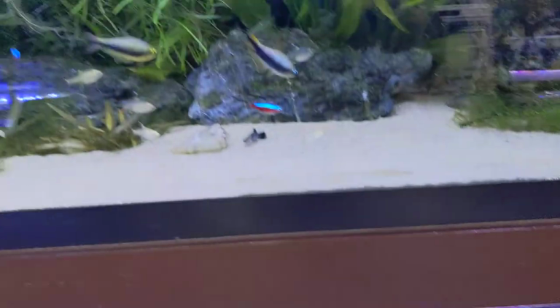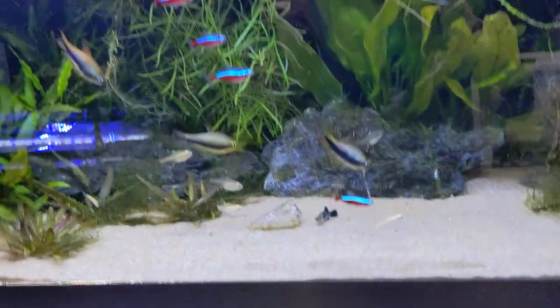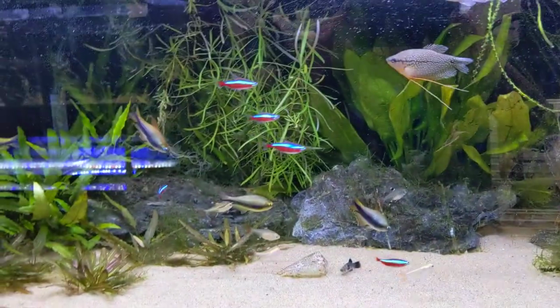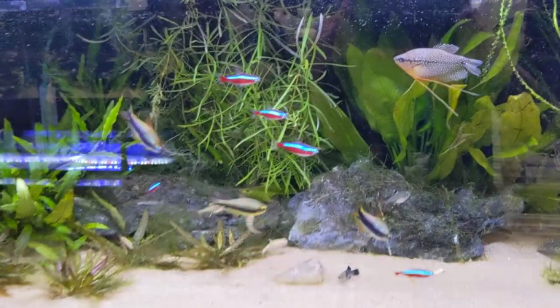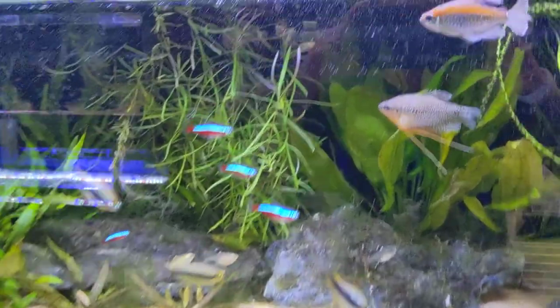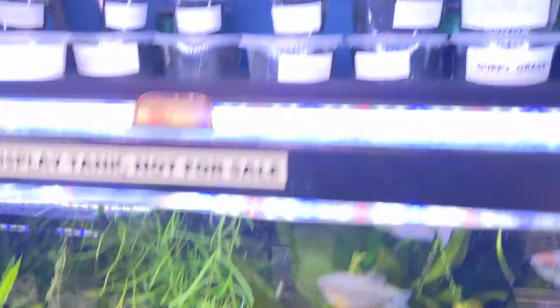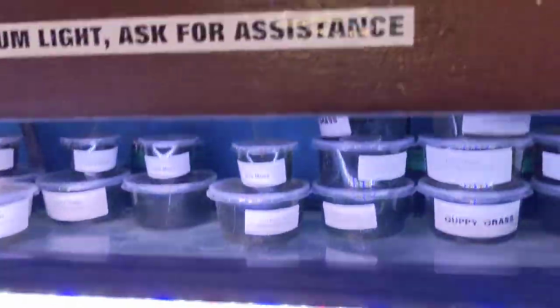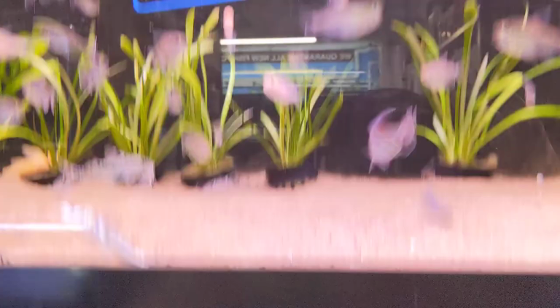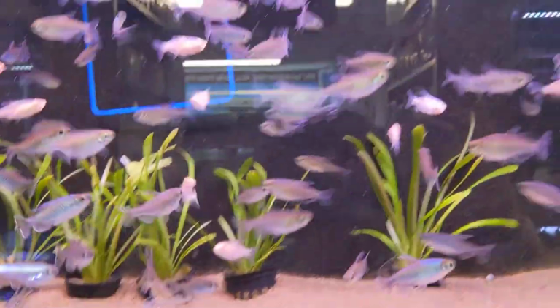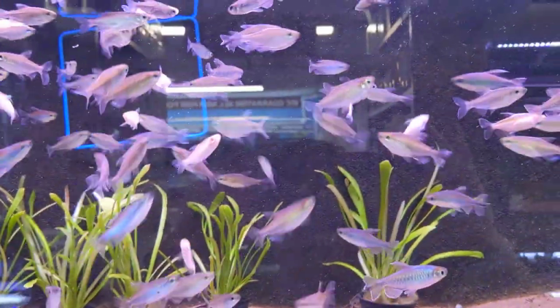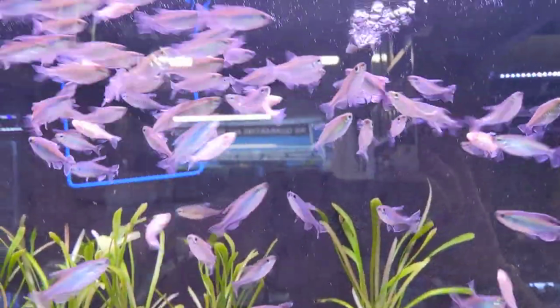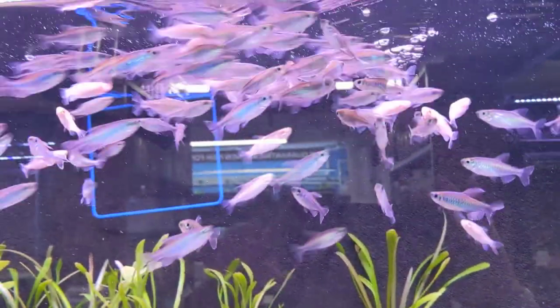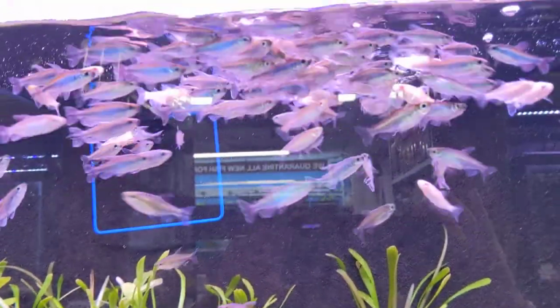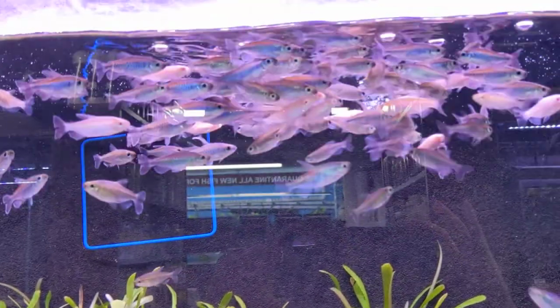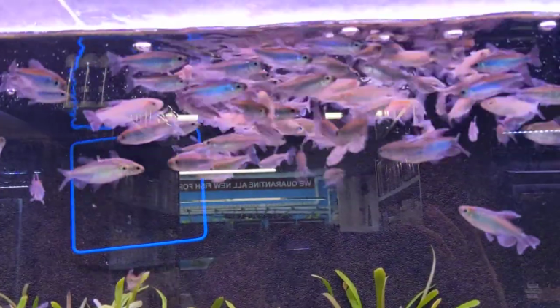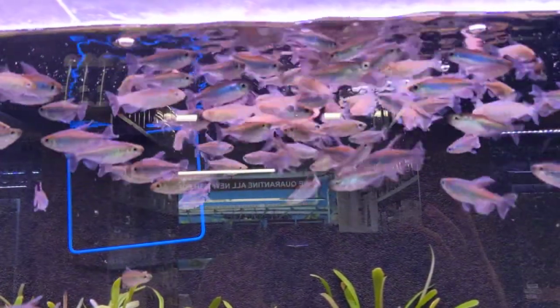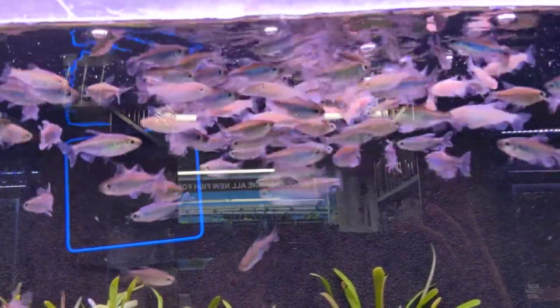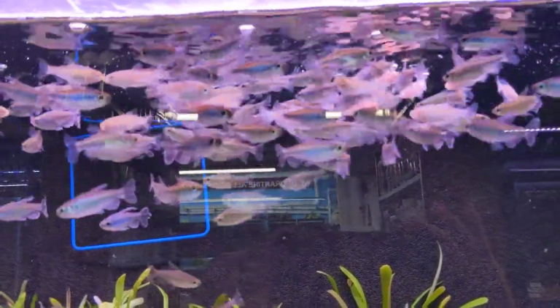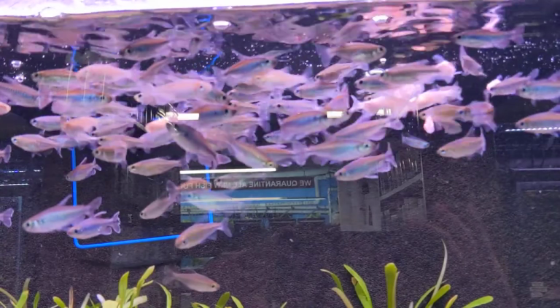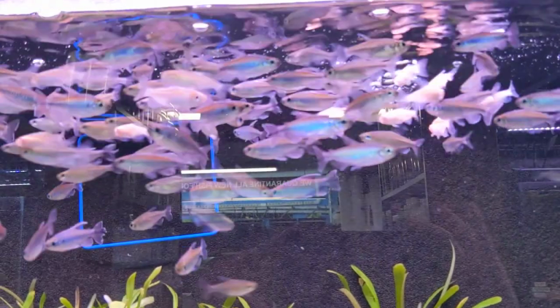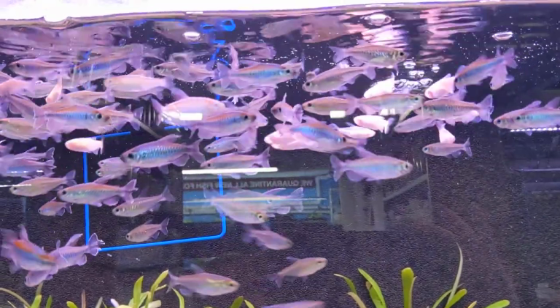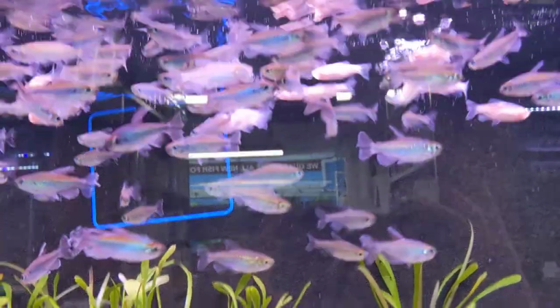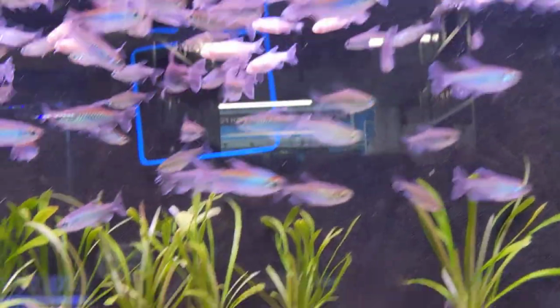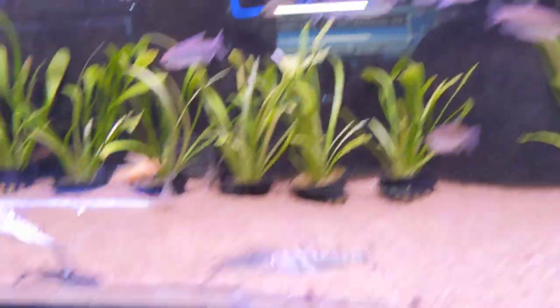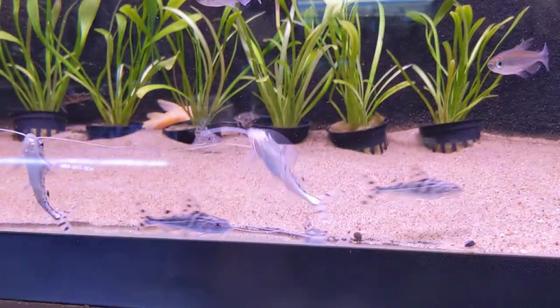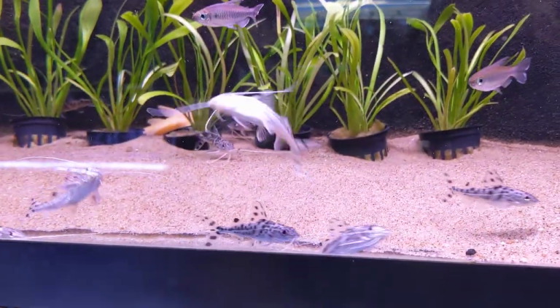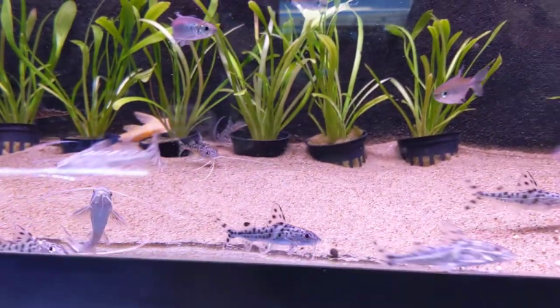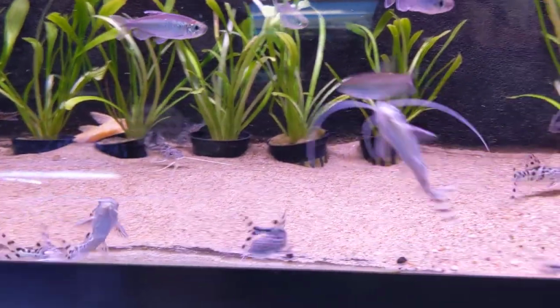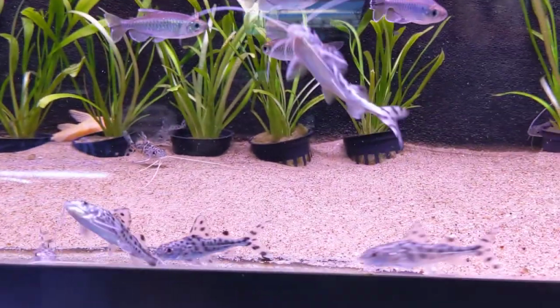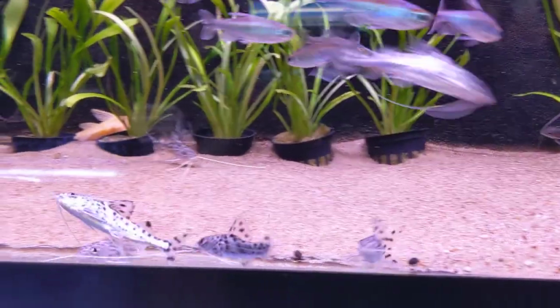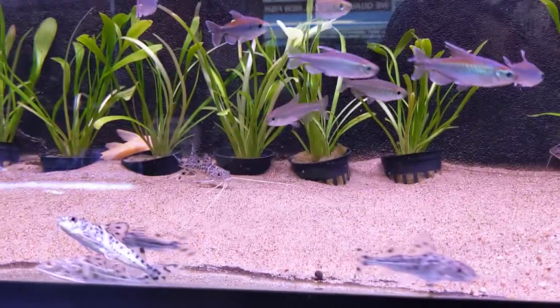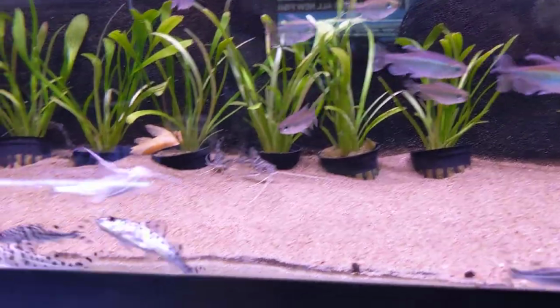Our display tank — here we have Congo tetras, good size, along with albino Congo tetras, and we have polka dot pleco catfish.